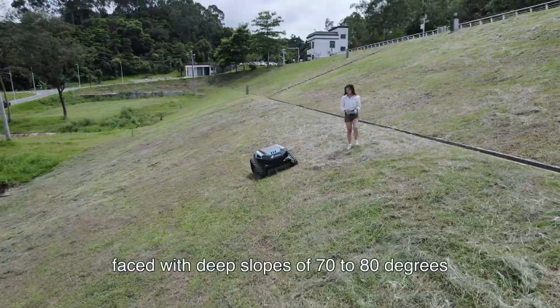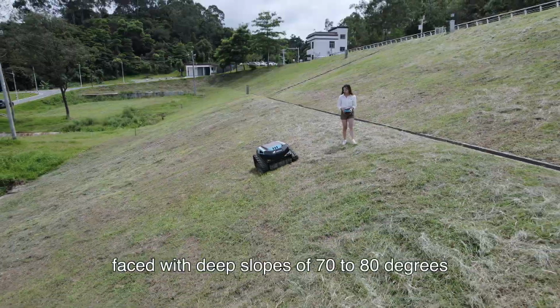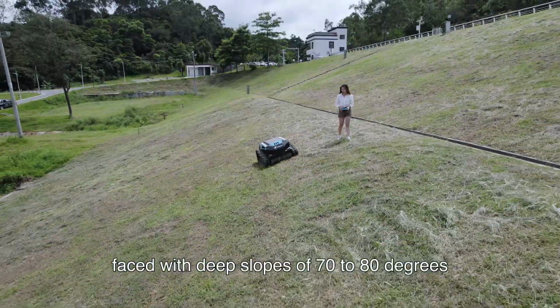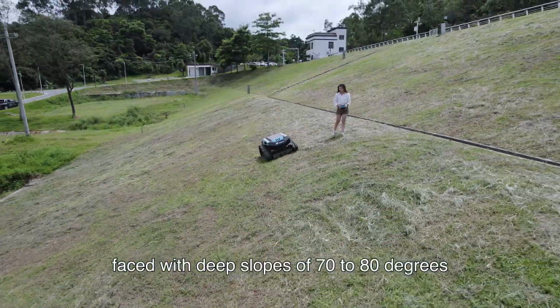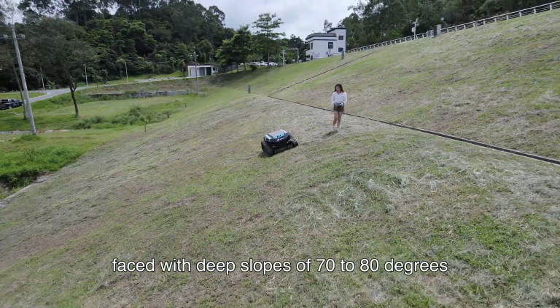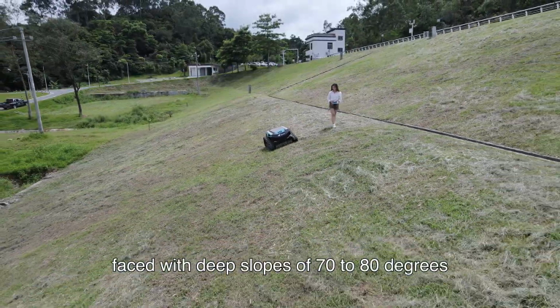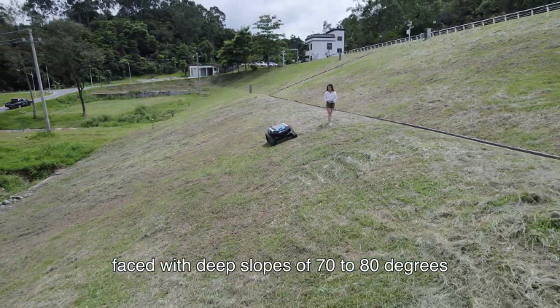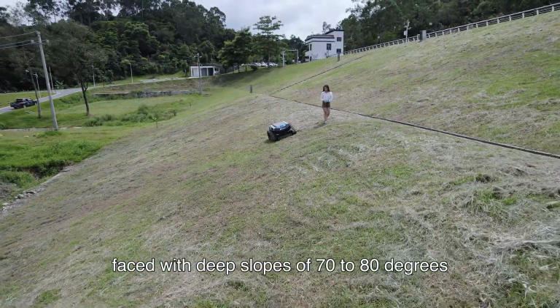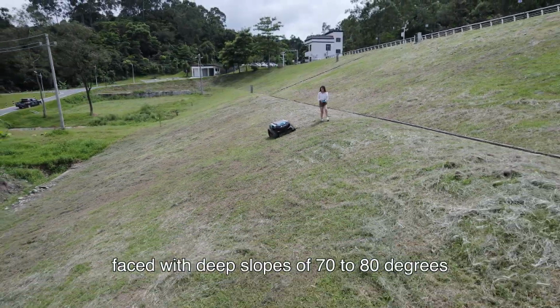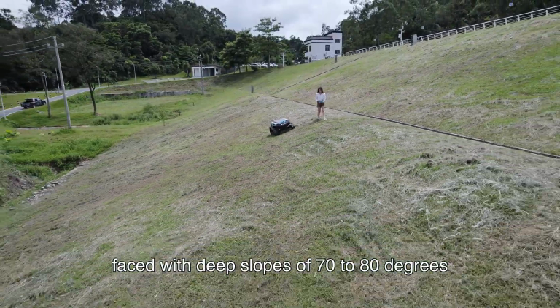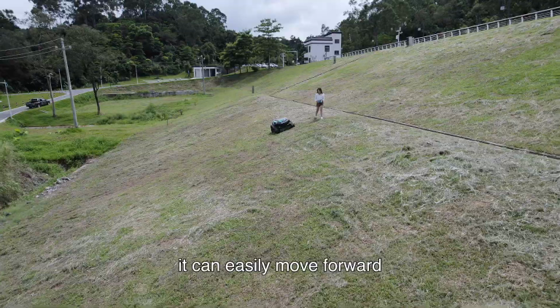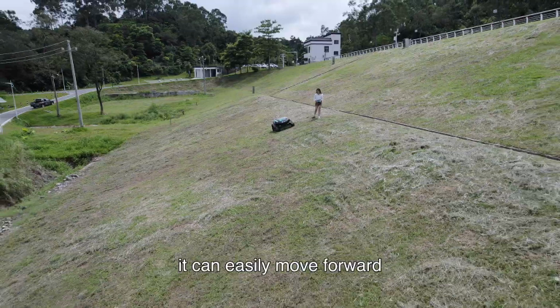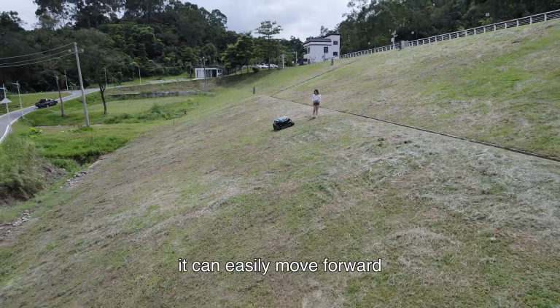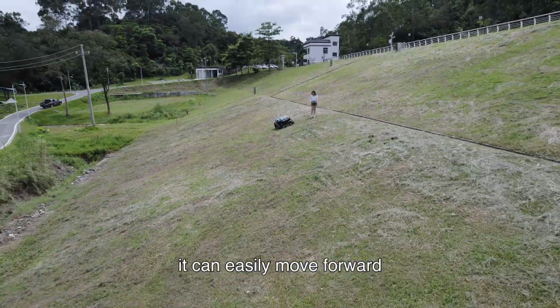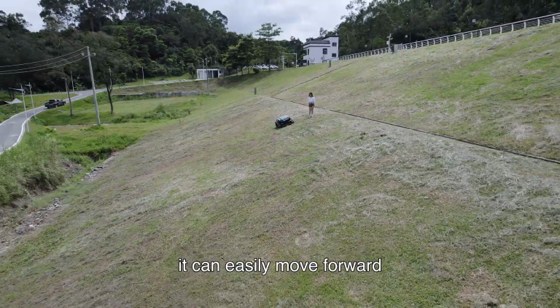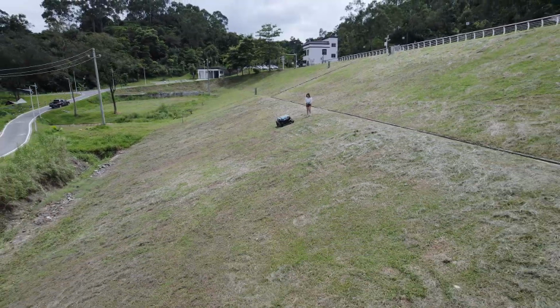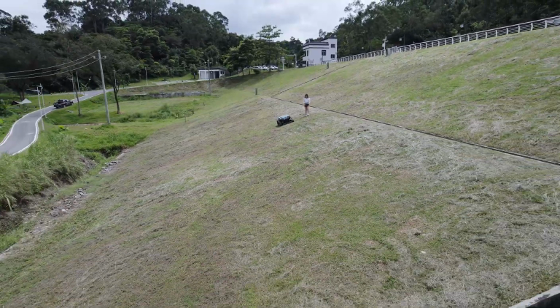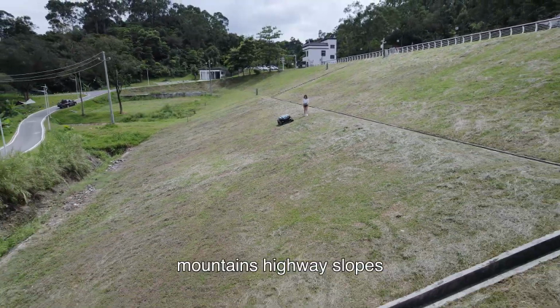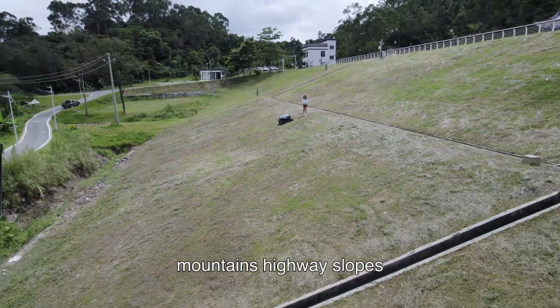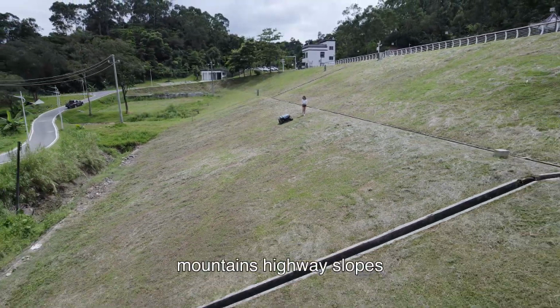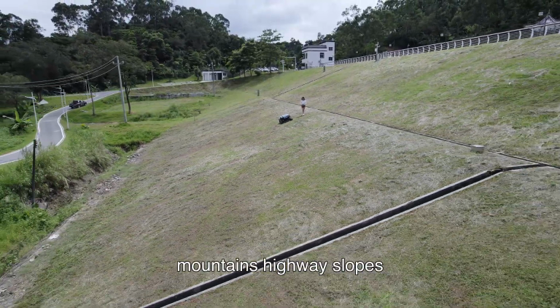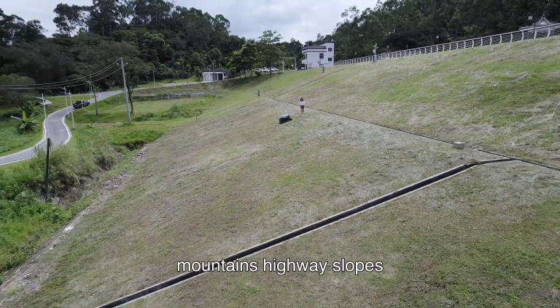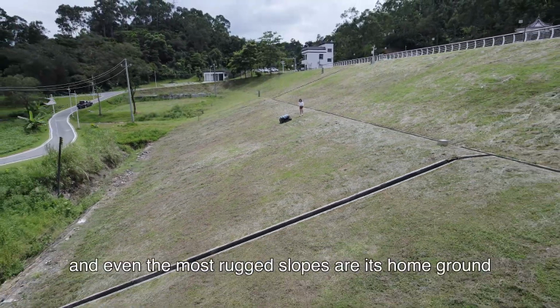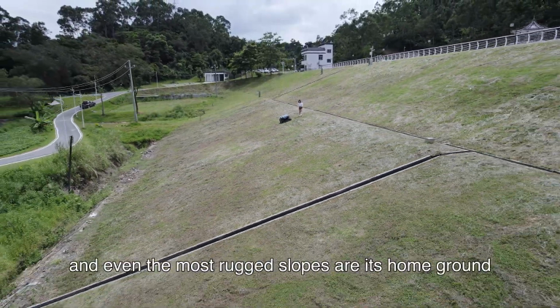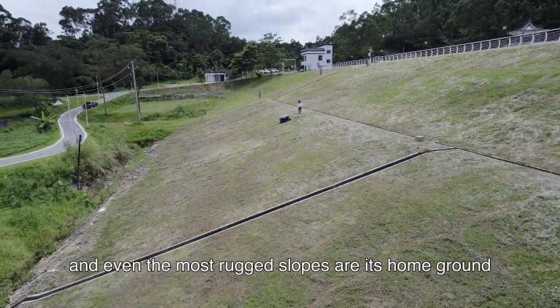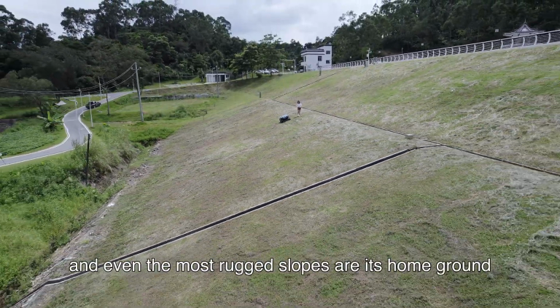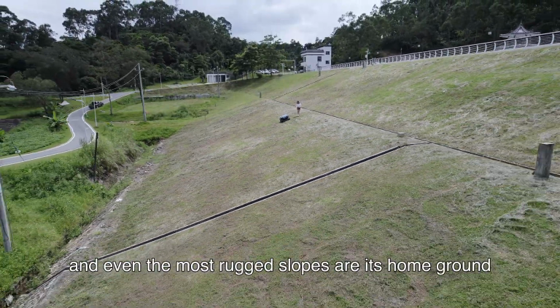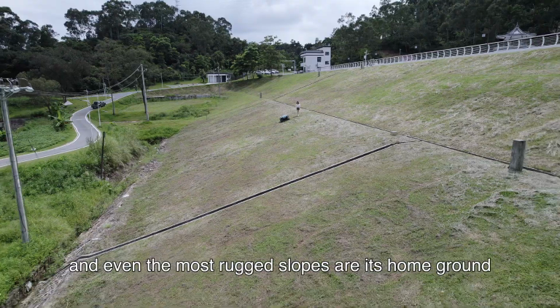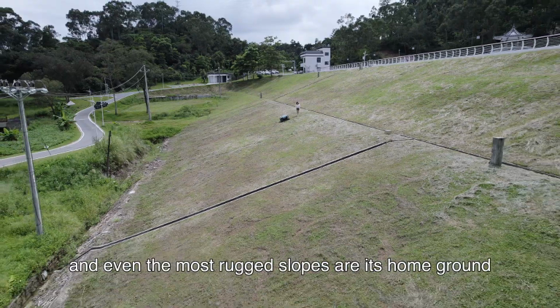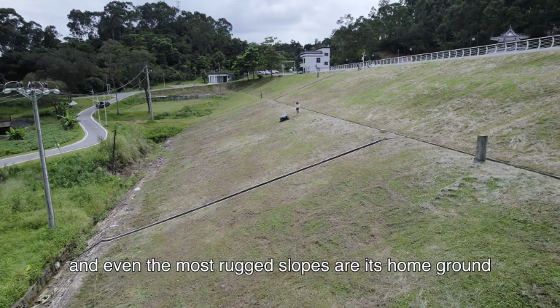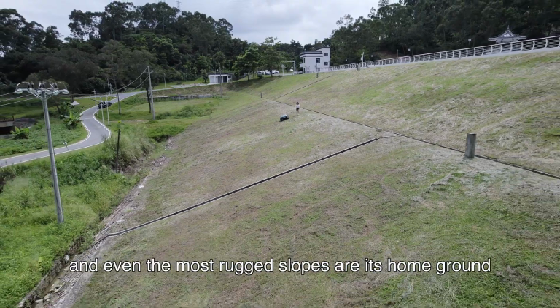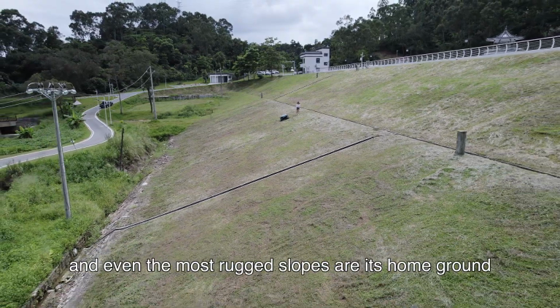Faced with steep slopes of 70 to 80 degrees, it can easily move forward. Mountains, highway slopes, and even the most rugged slopes are its home ground.